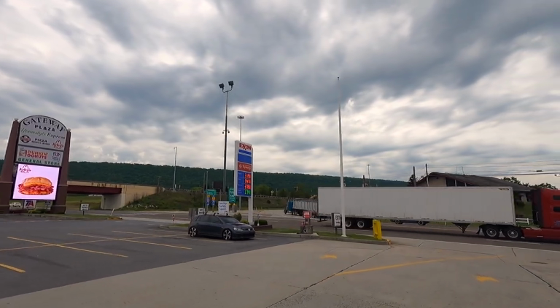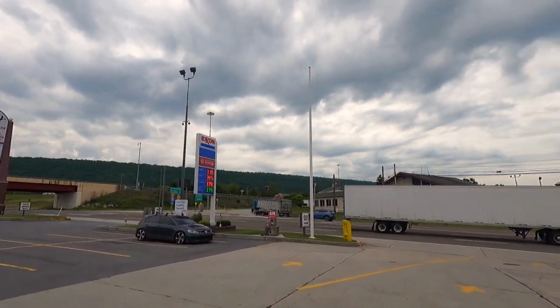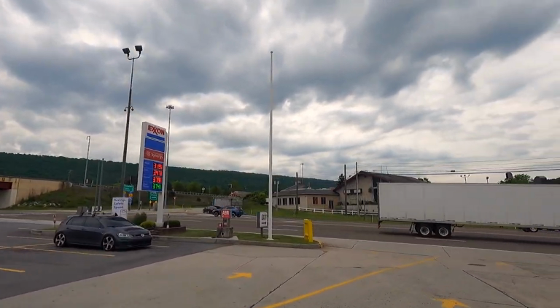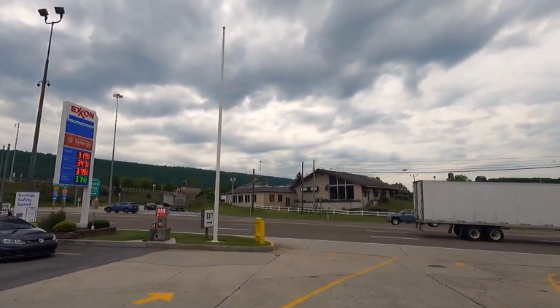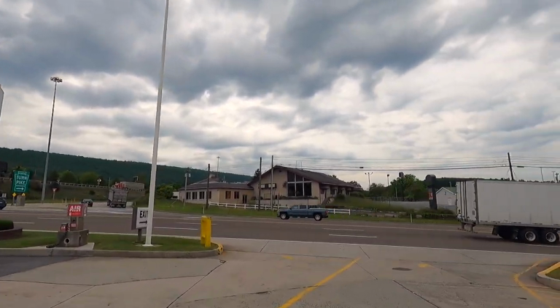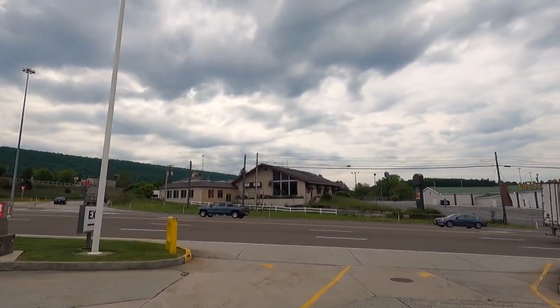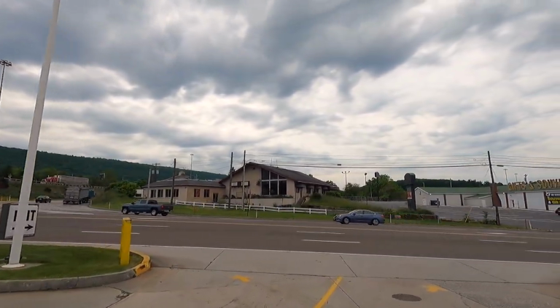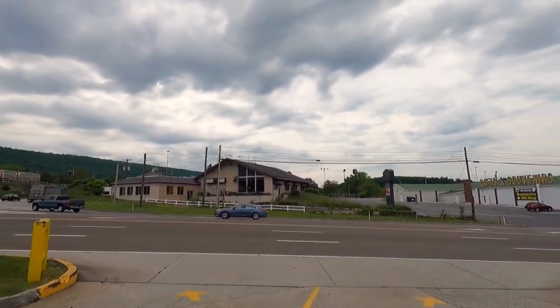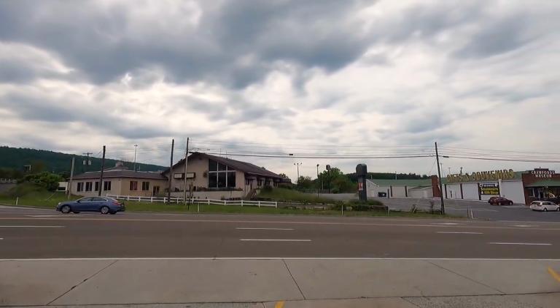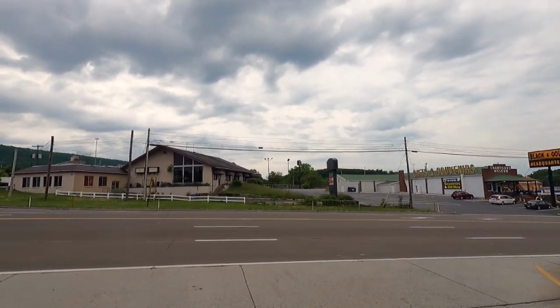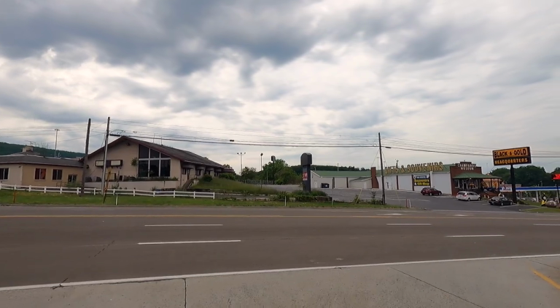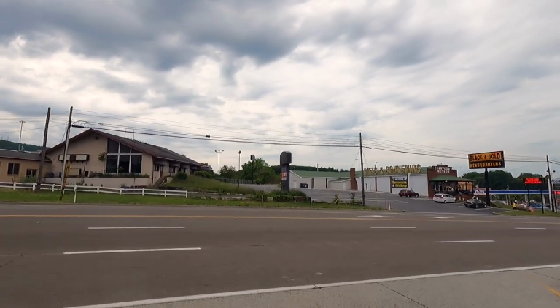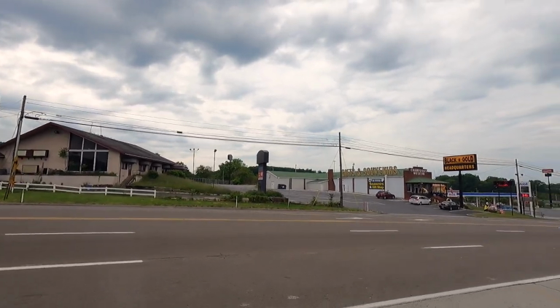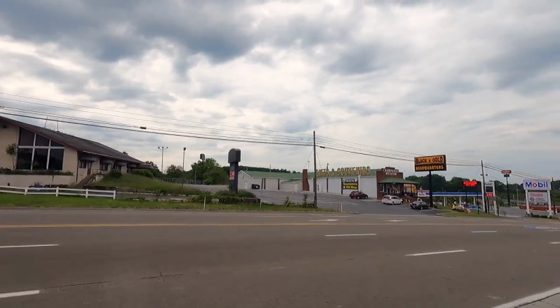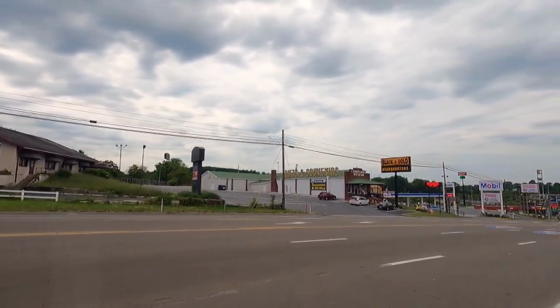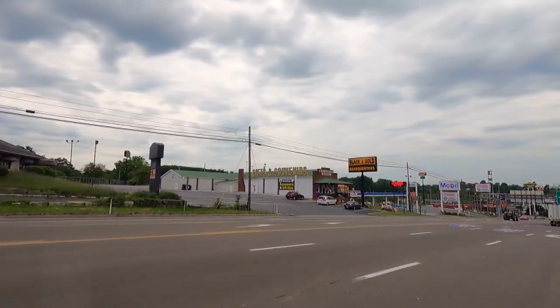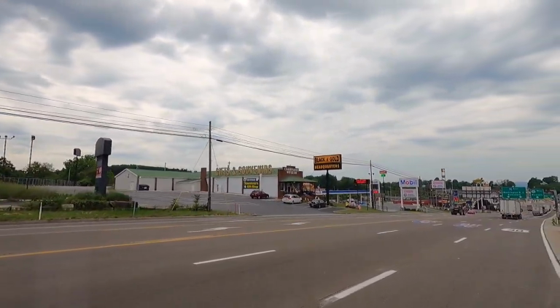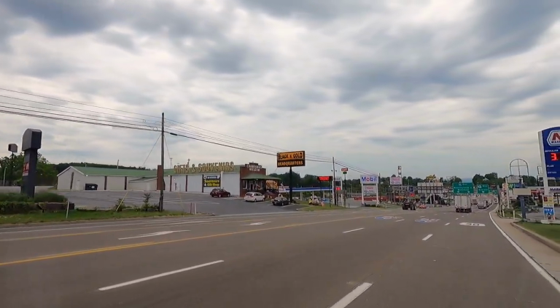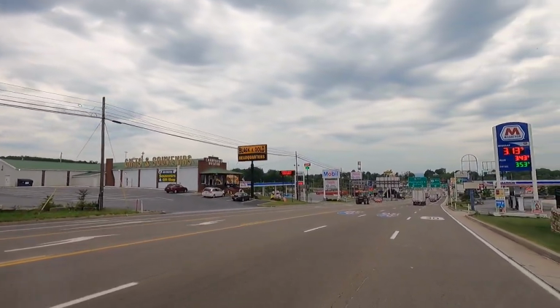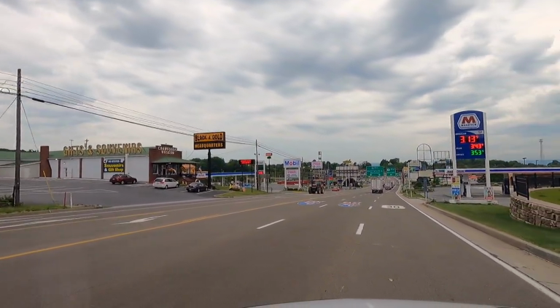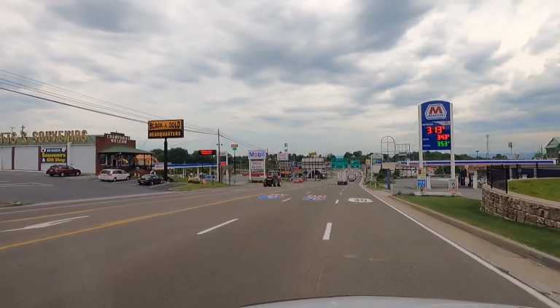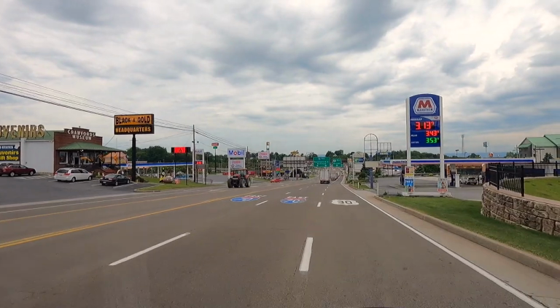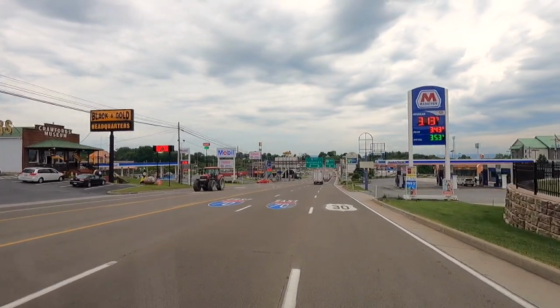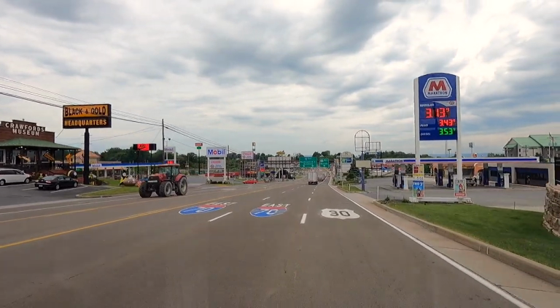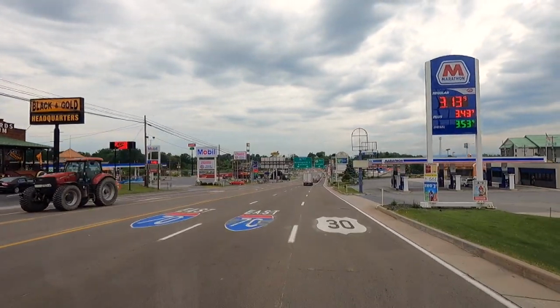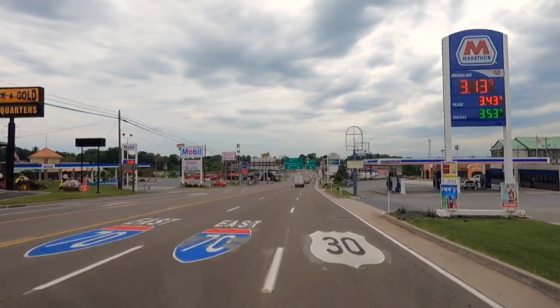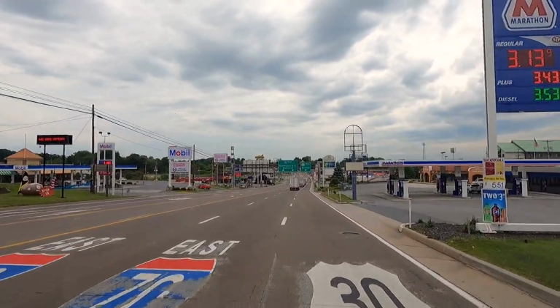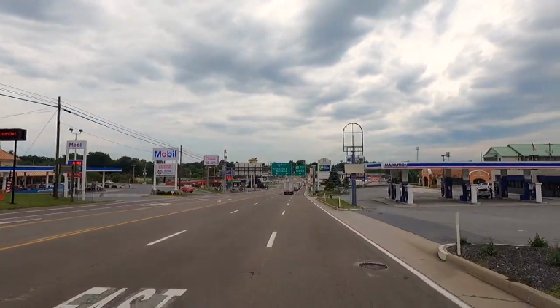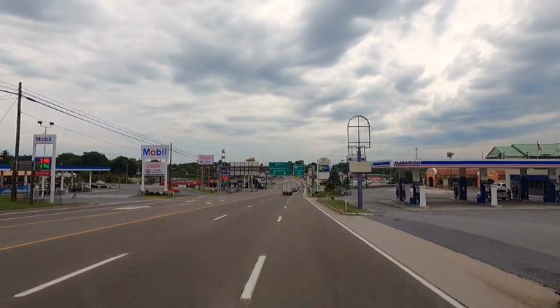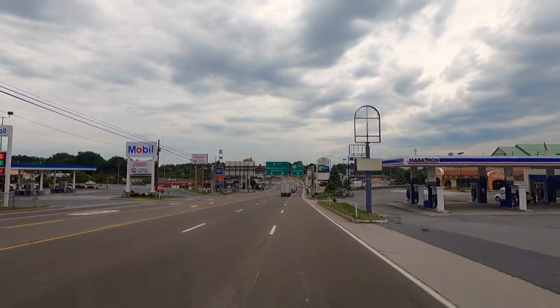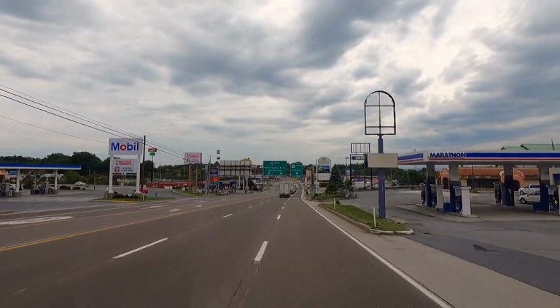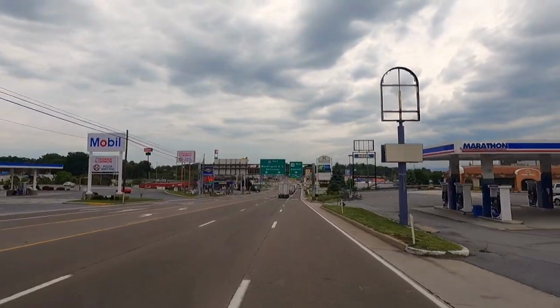Out west you don't see many turnpike pay roads — toll roads — like you do out east here, where you've got to pay to travel on them. $3.53 is what I paid for diesel.